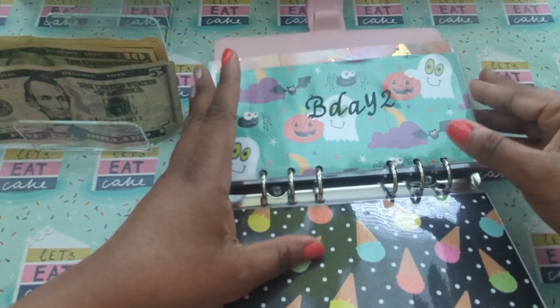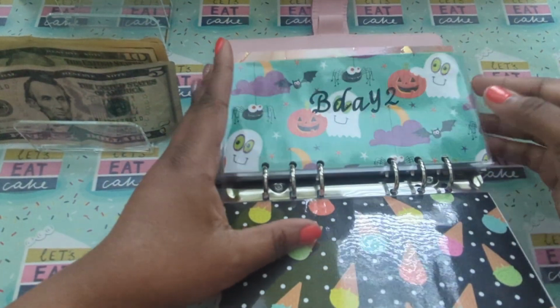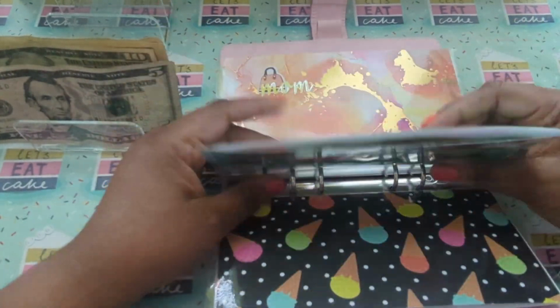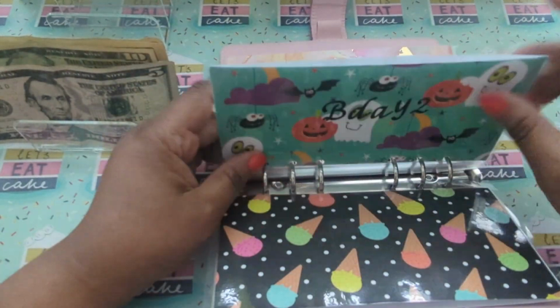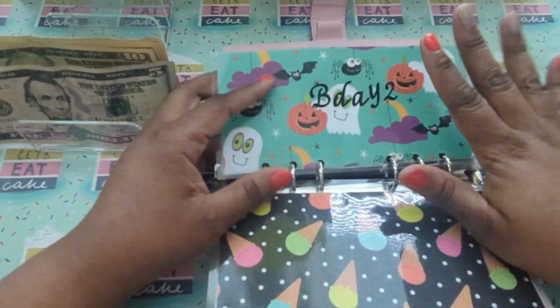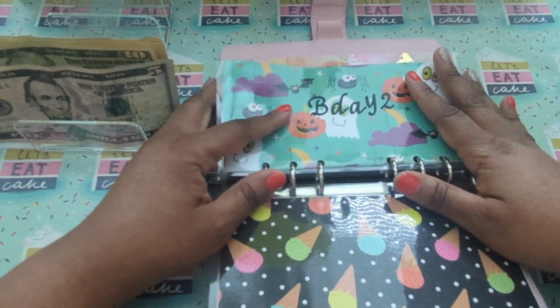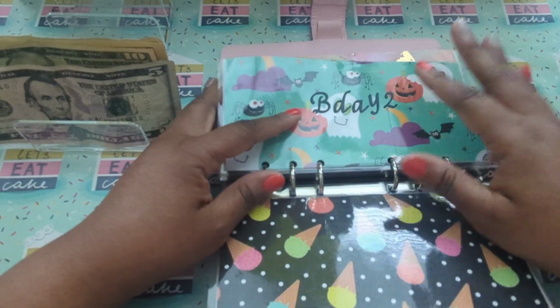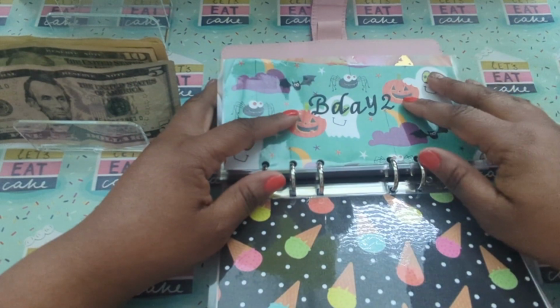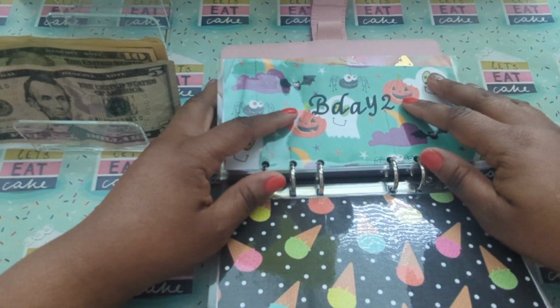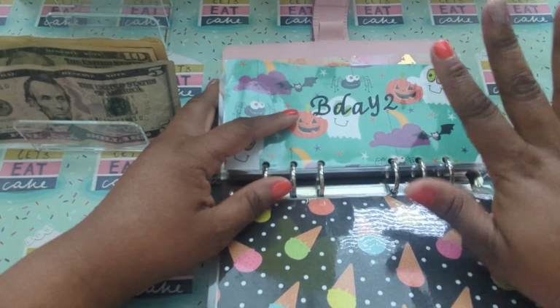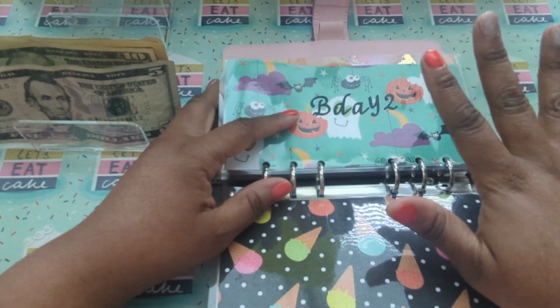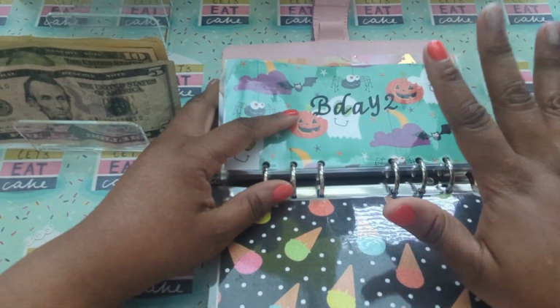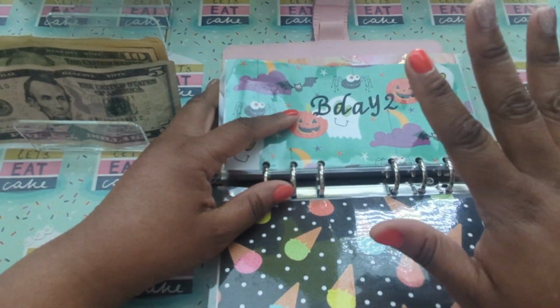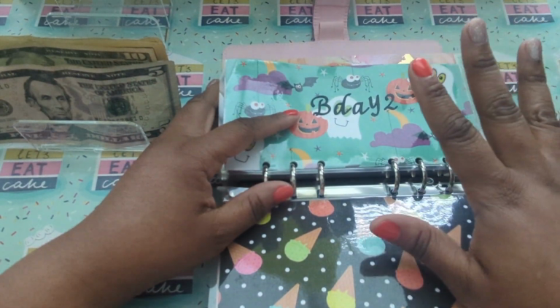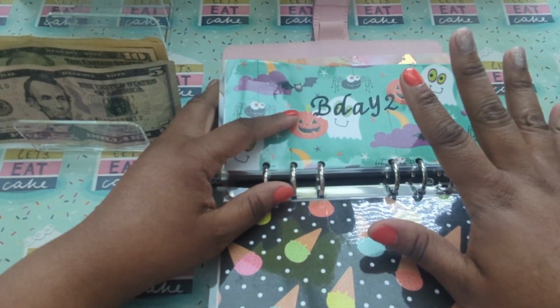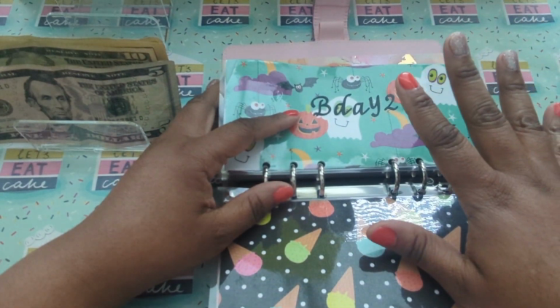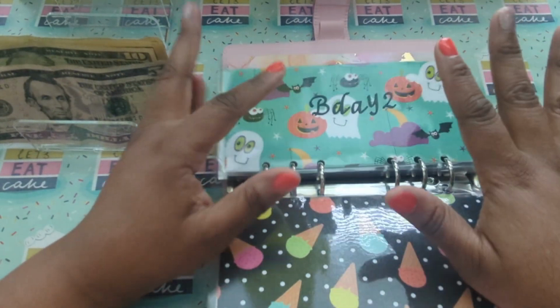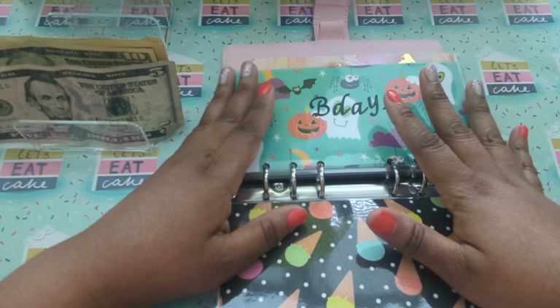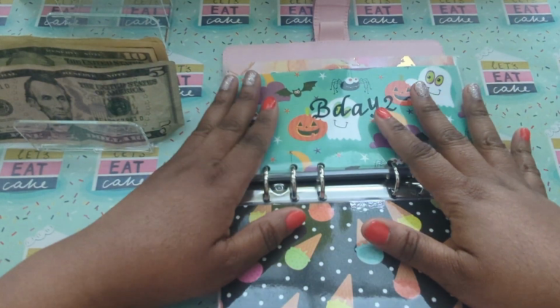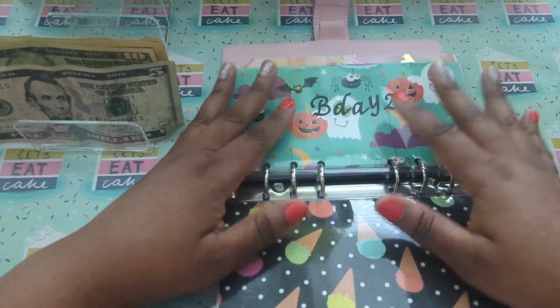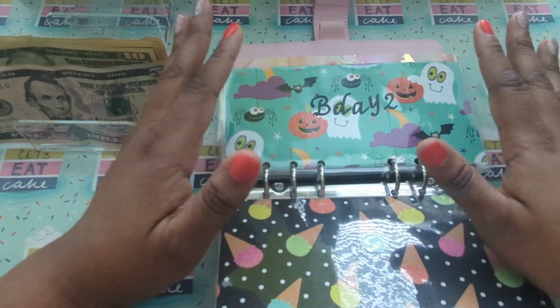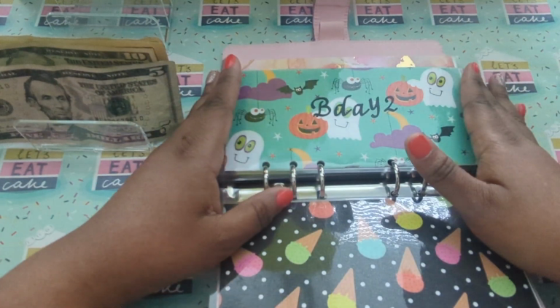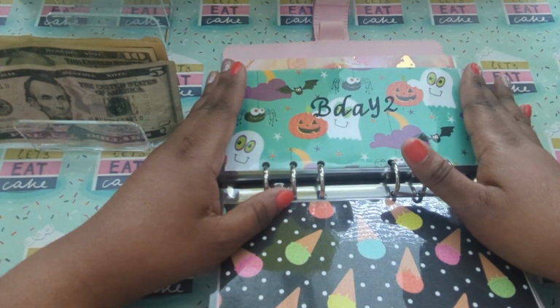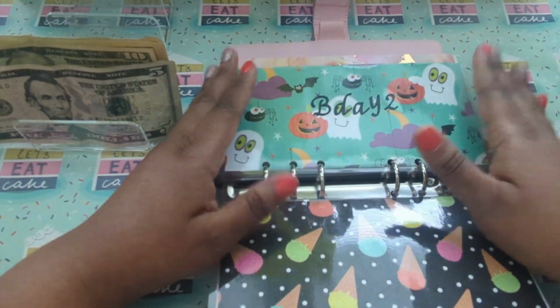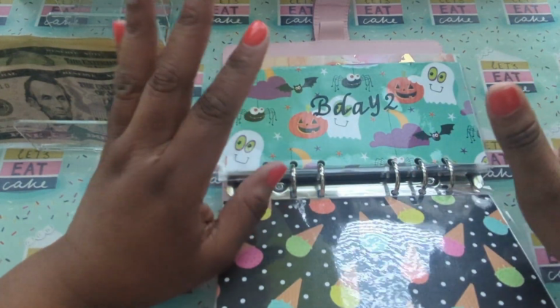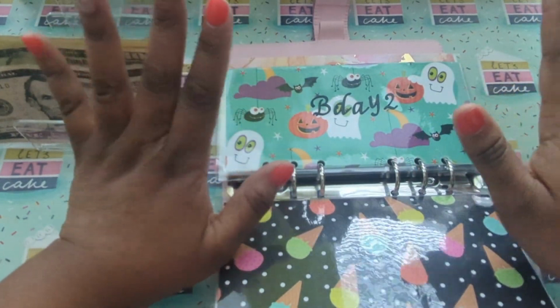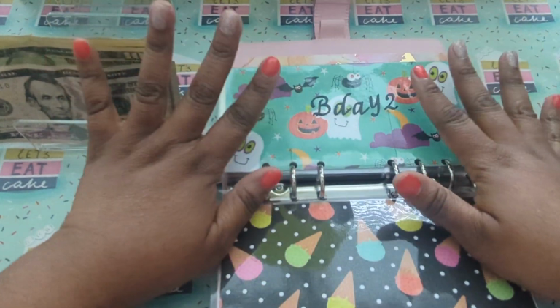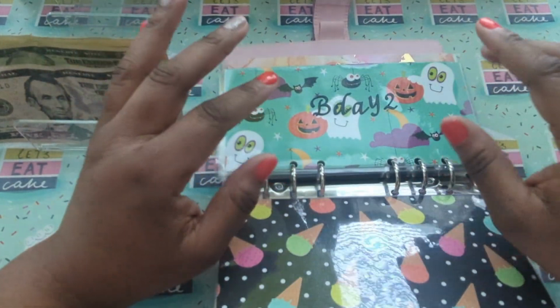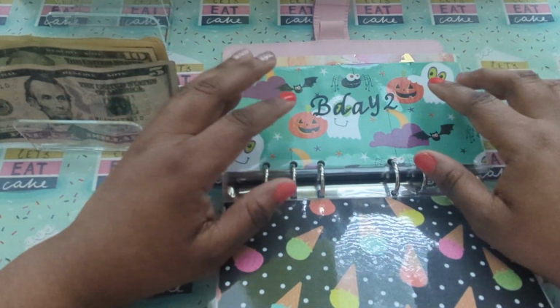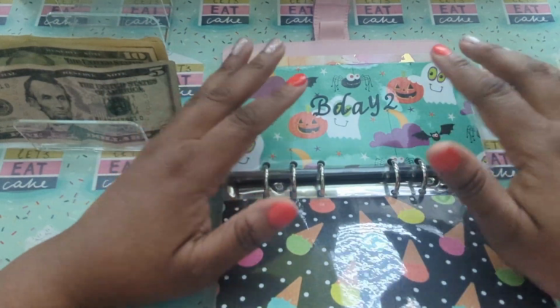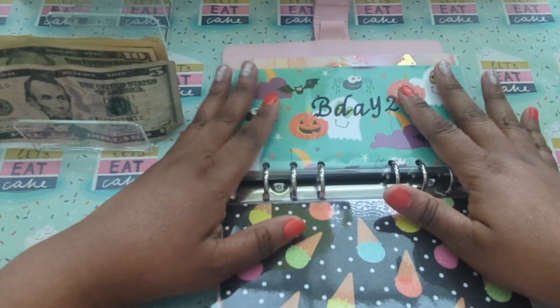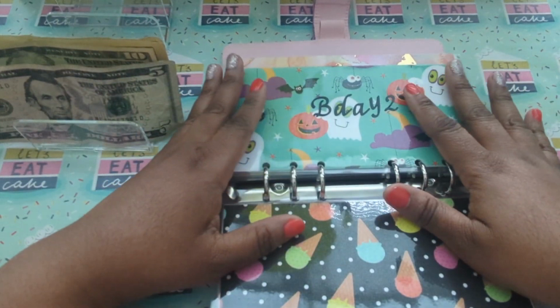It's funny because I never thought that I would look forward to saving money, doing my envelopes and saving money by doing my savings challenges.